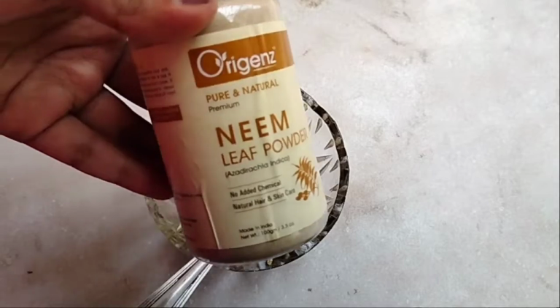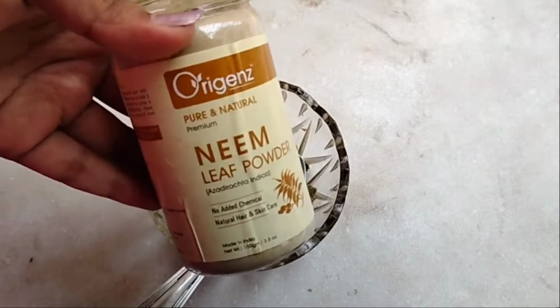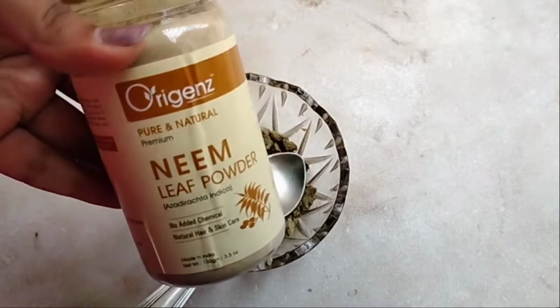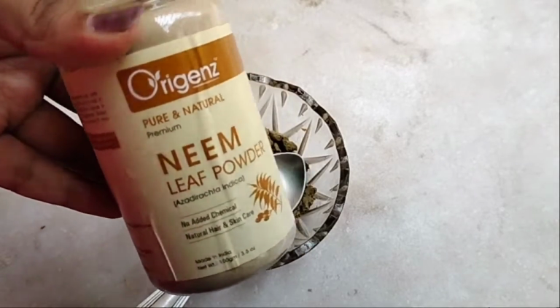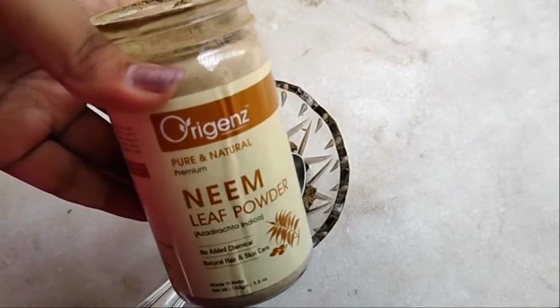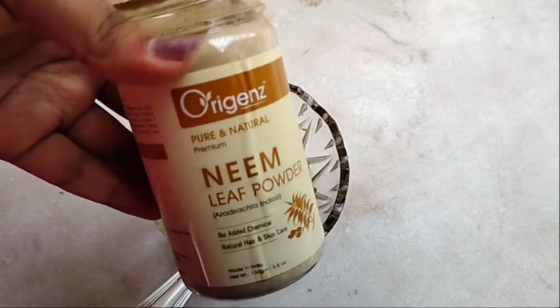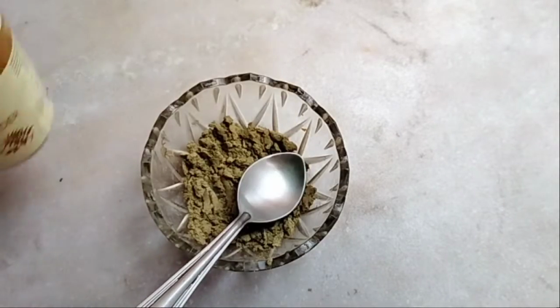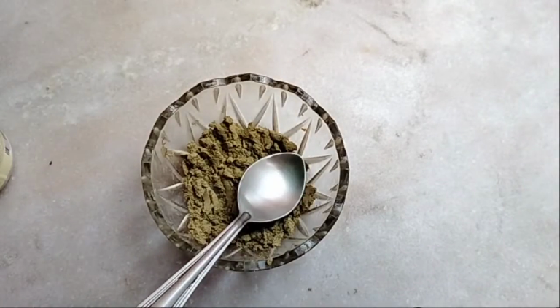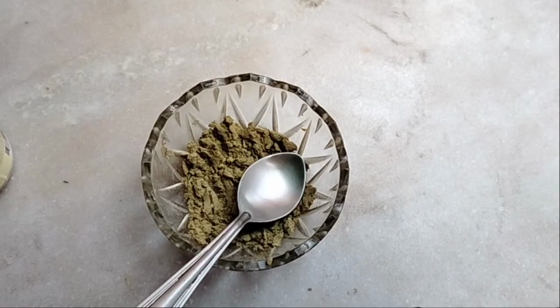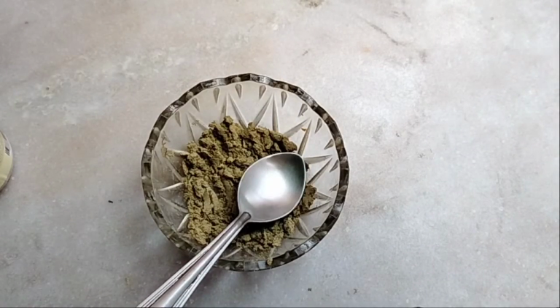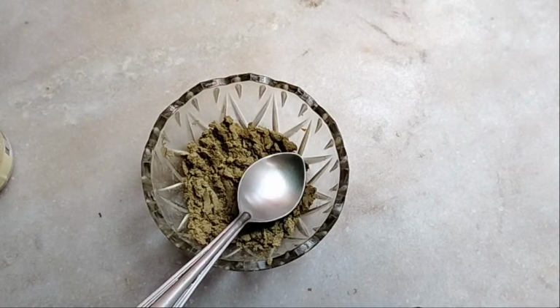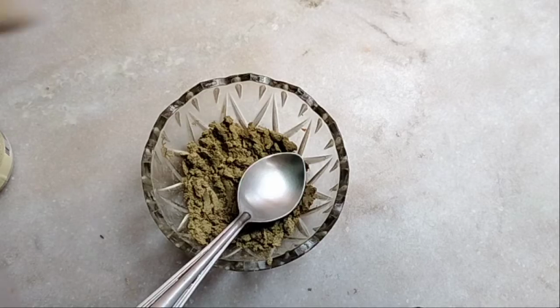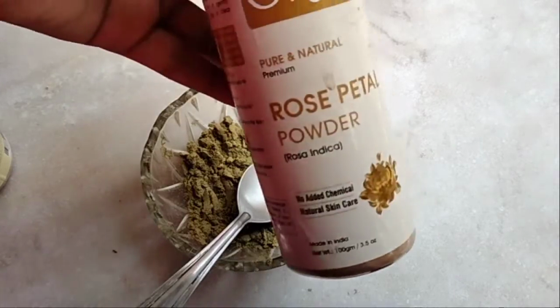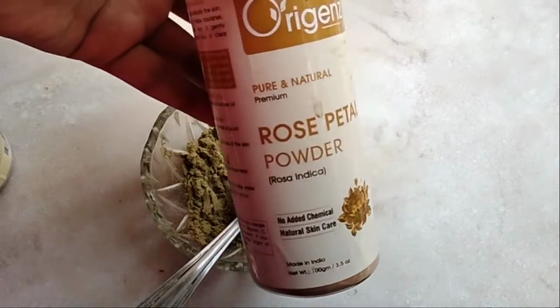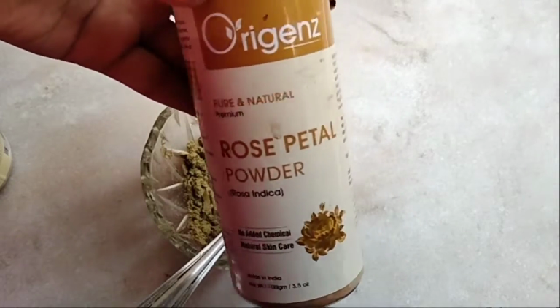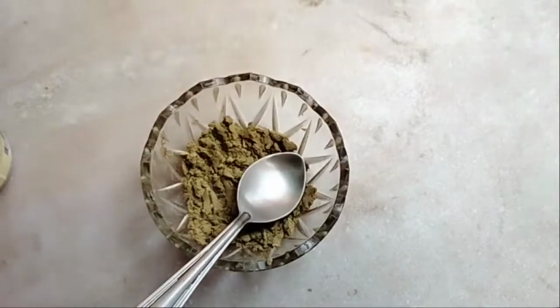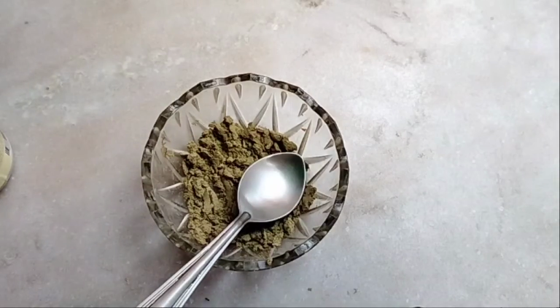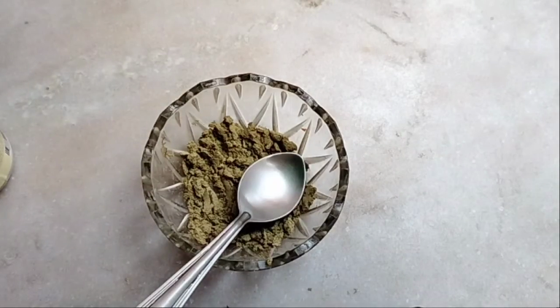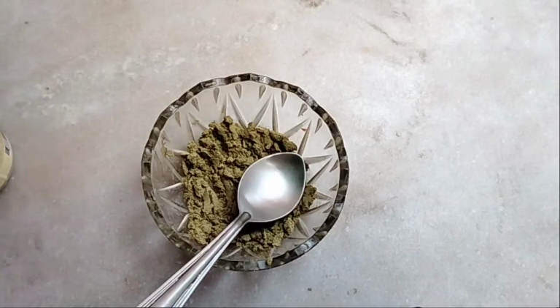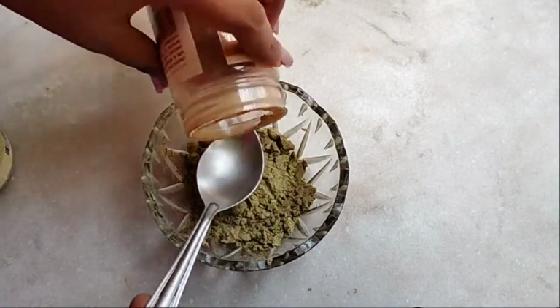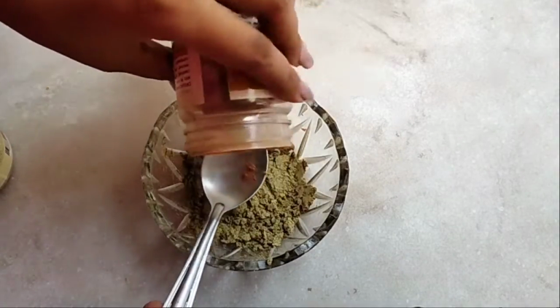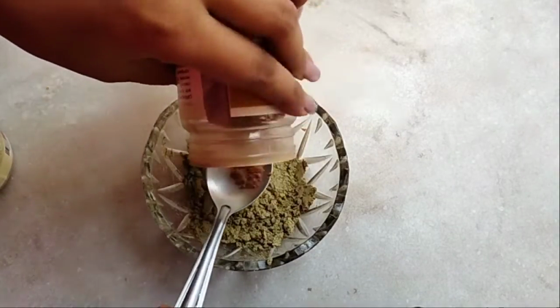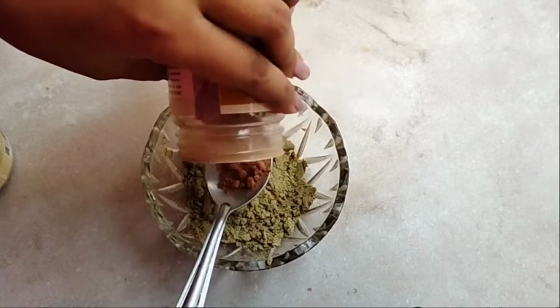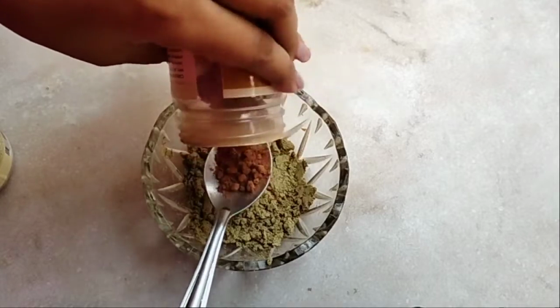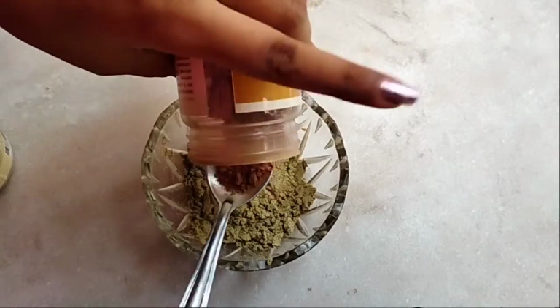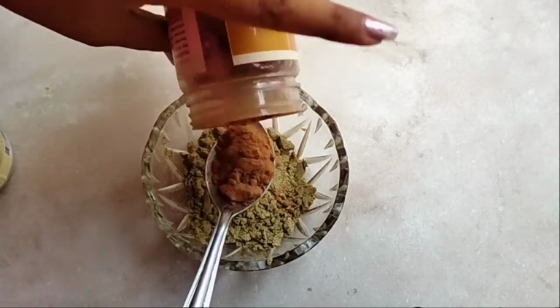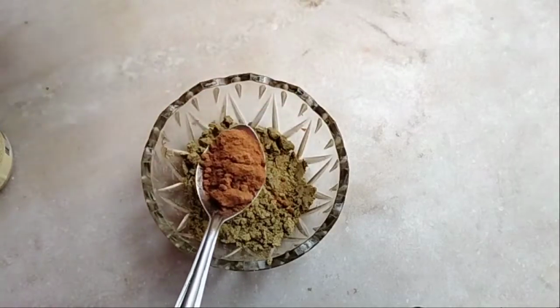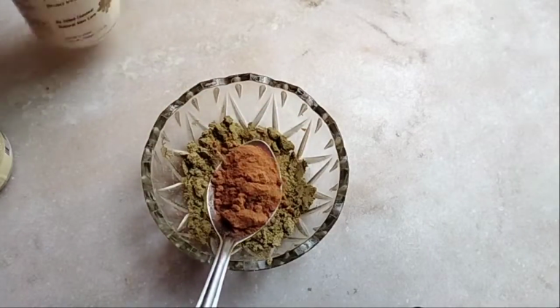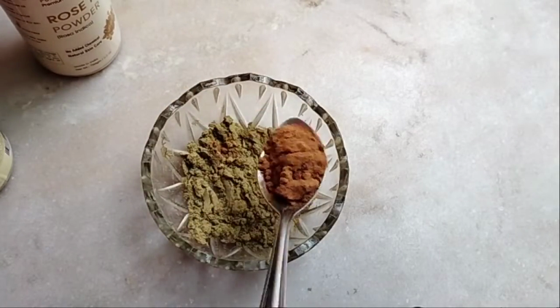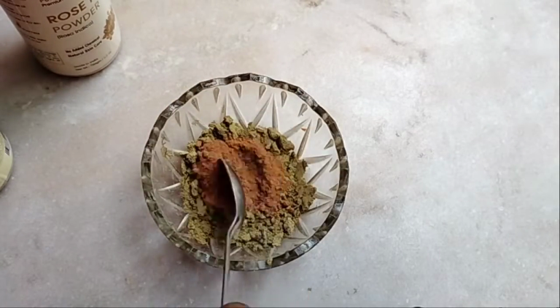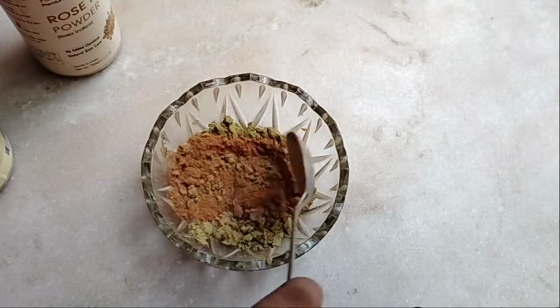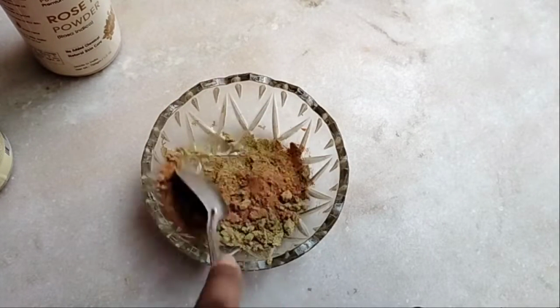Next I am directly going to a face pack. If you want, you can scrub first, but I actually did my scrub before the makeup. I have already done skincare so I am not scrubbing again, but you can use any scrub.